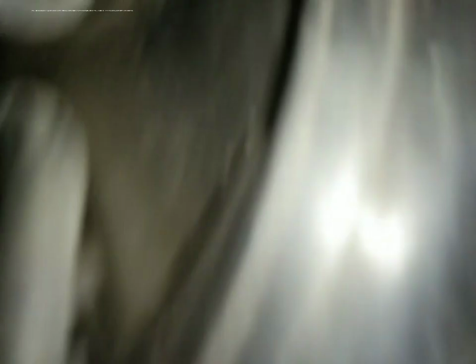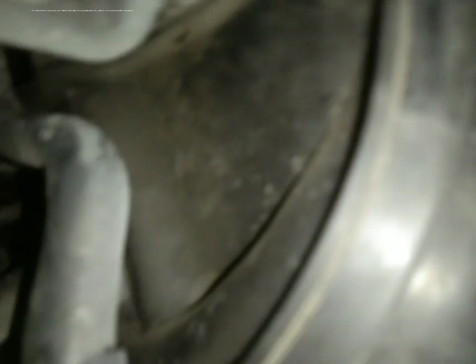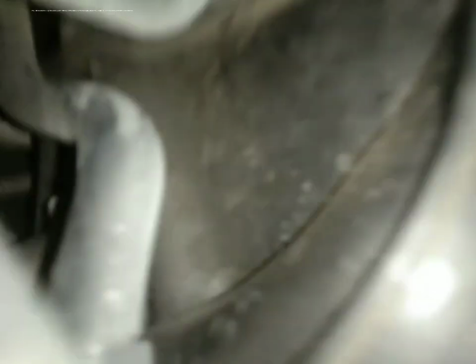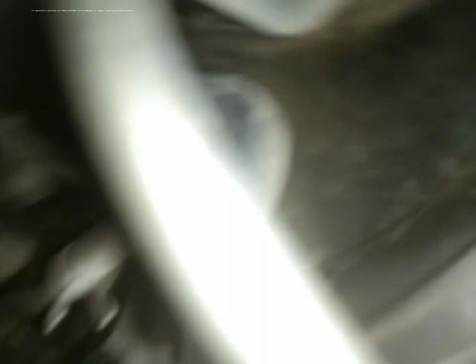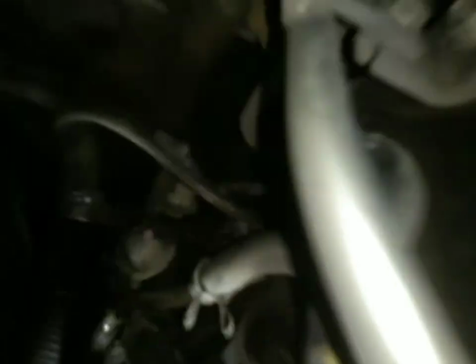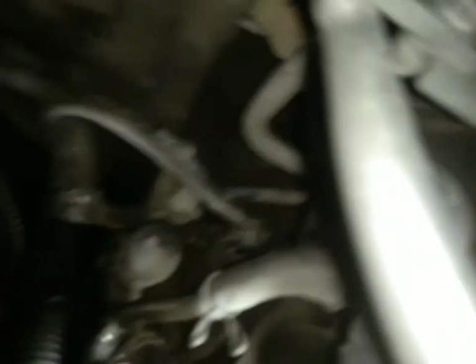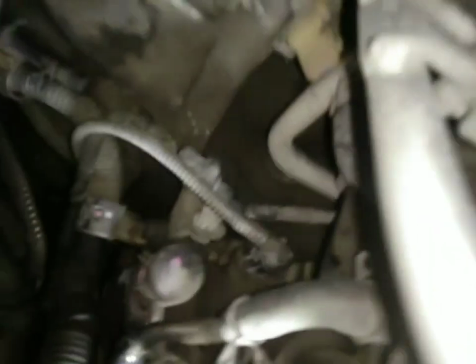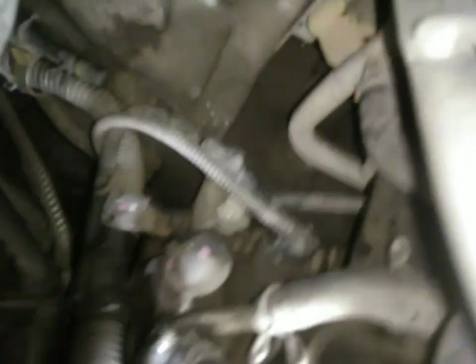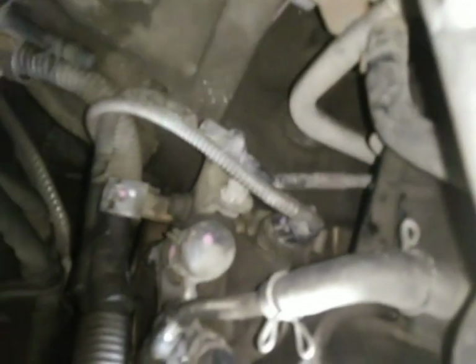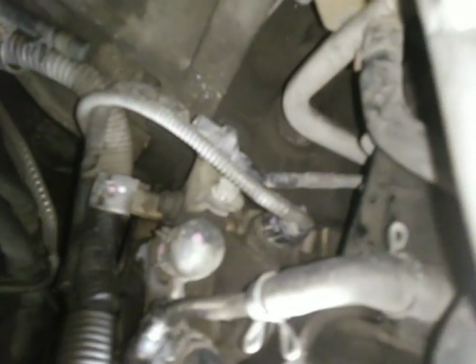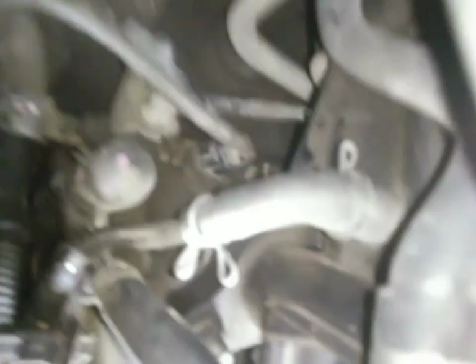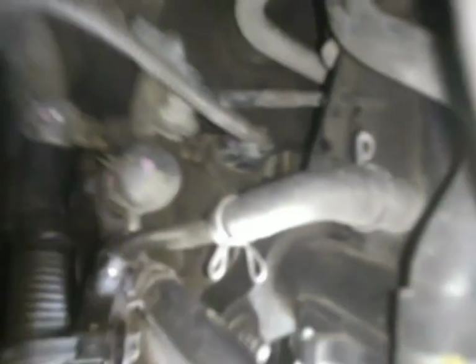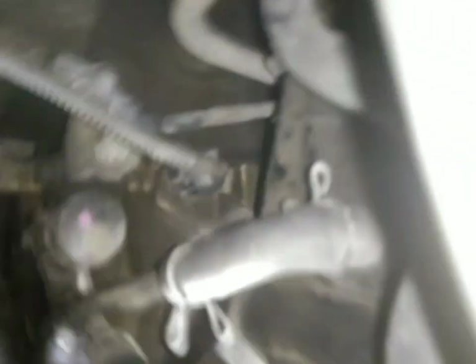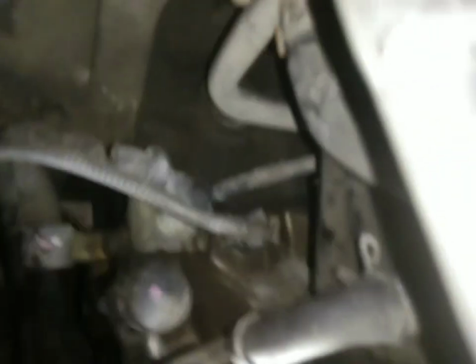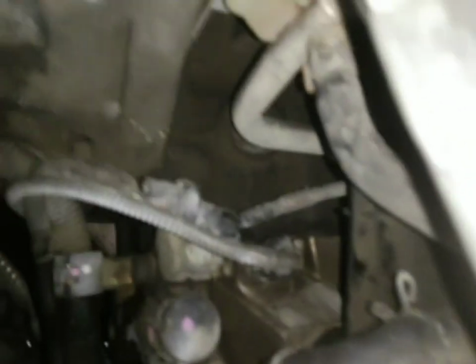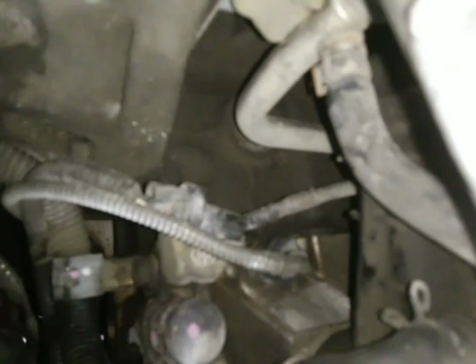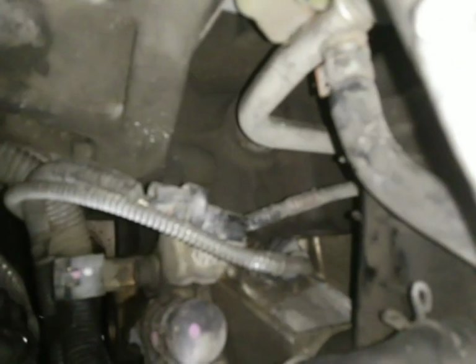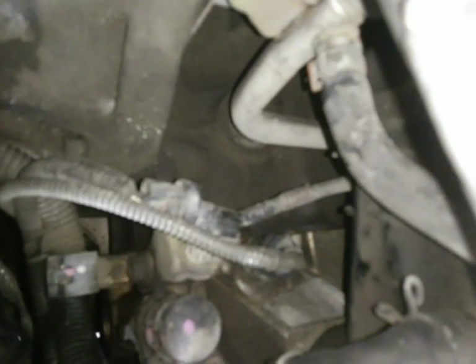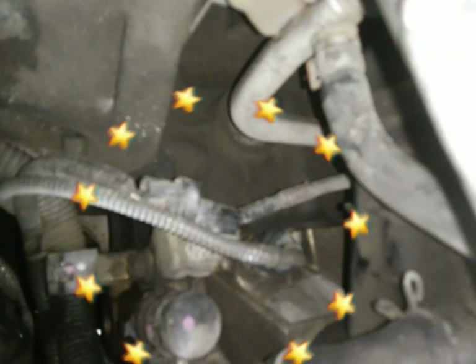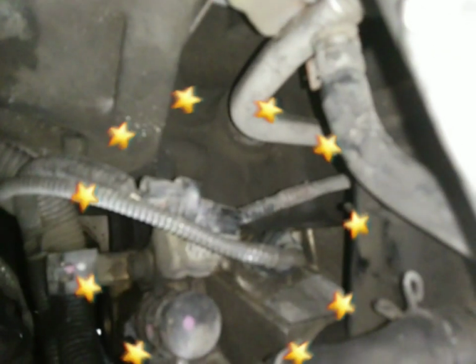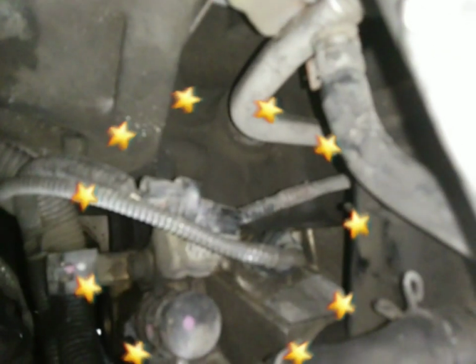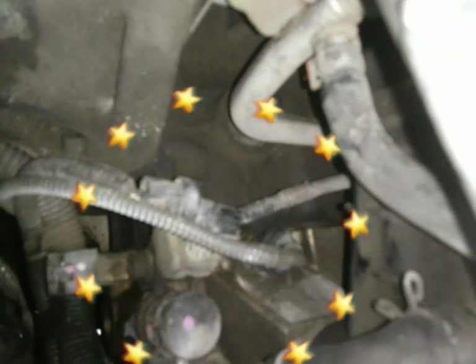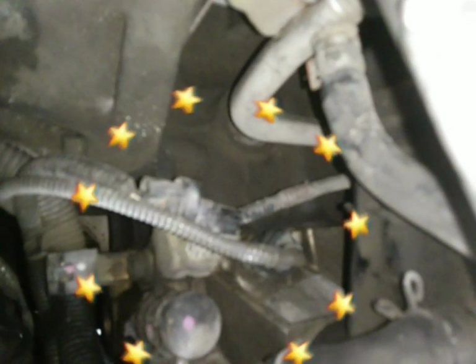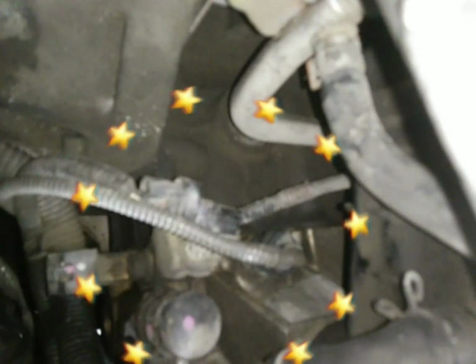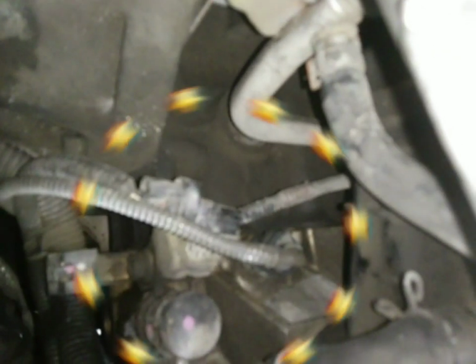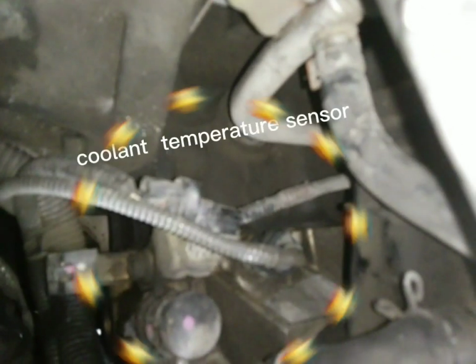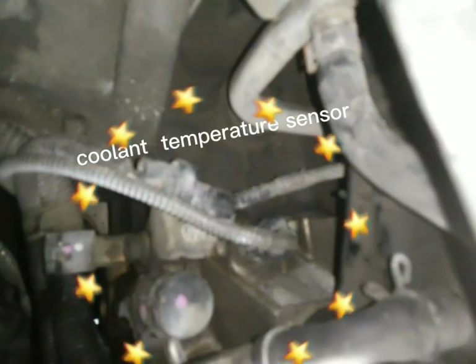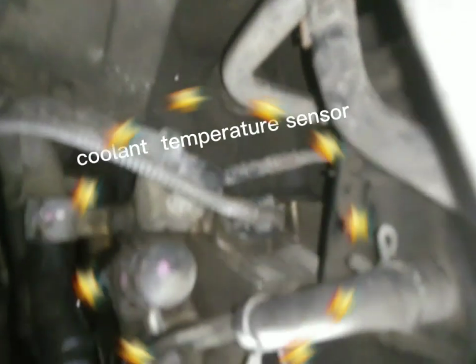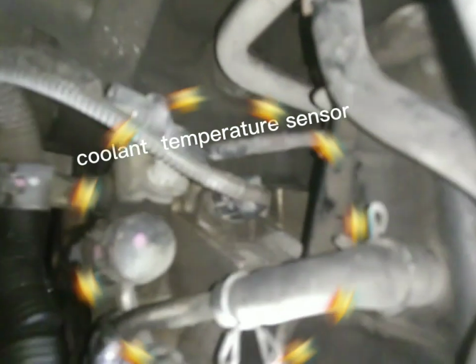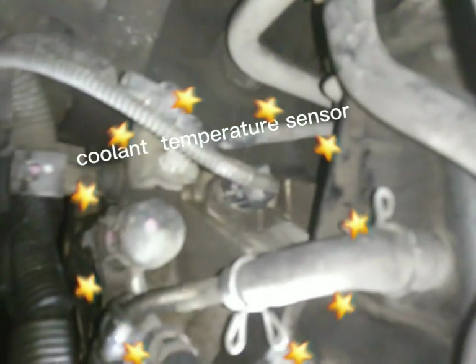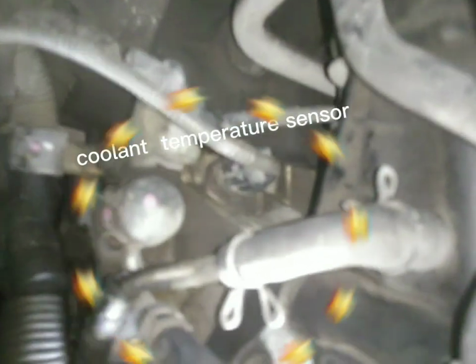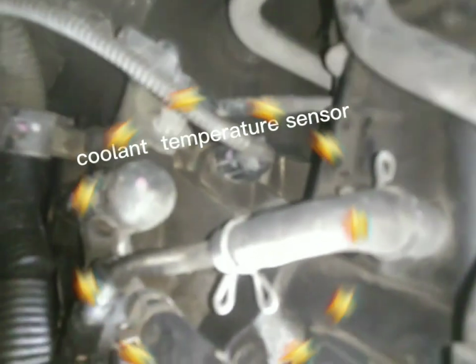If you unplug the sensor when the engine is cold, the engine may run smoothly at first, but as the engine warms up, the air-fuel mix will become too rich and the engine will start misfiring and possibly stall.